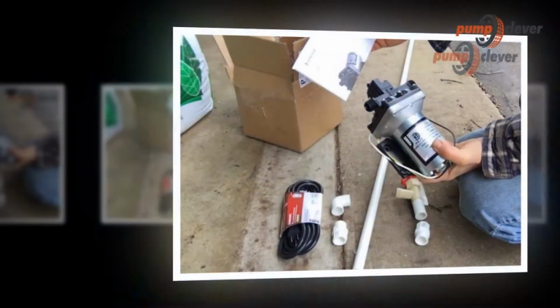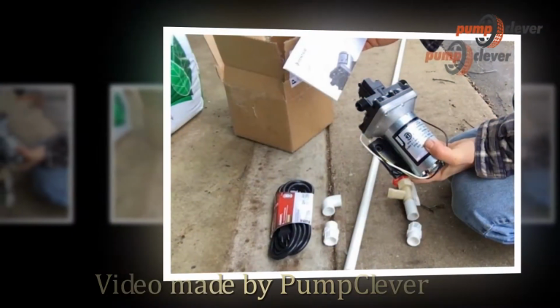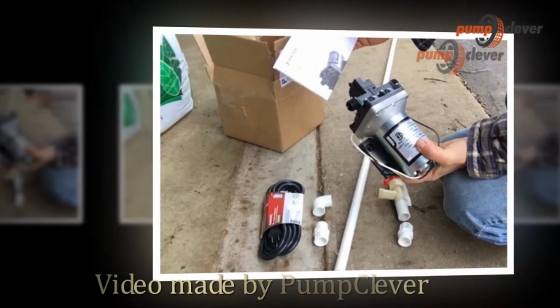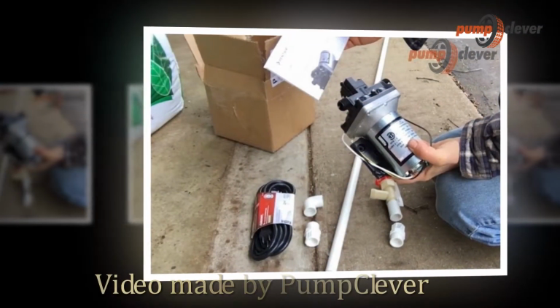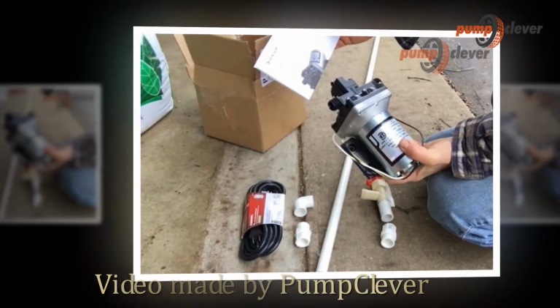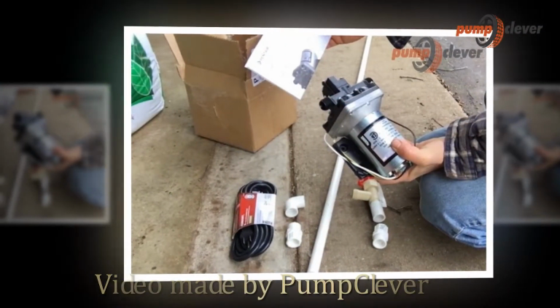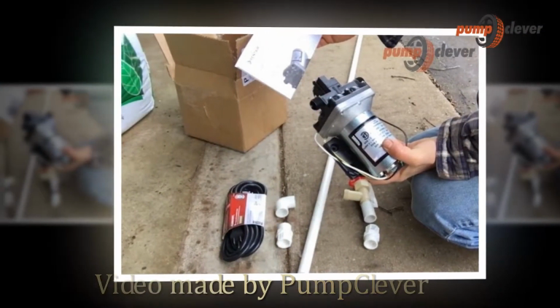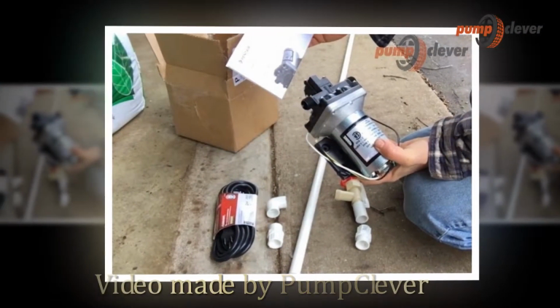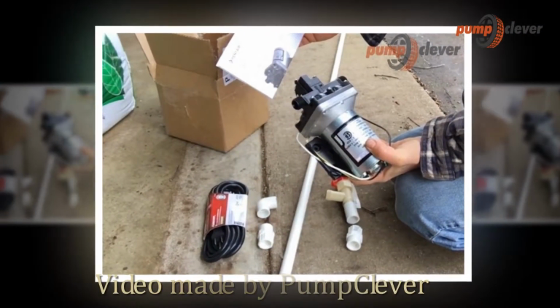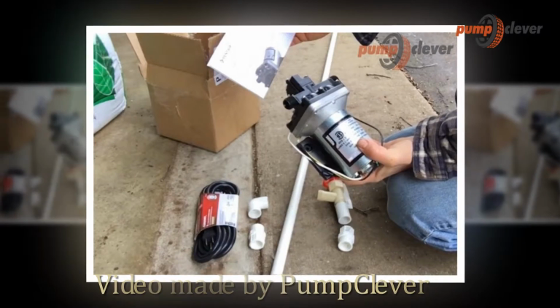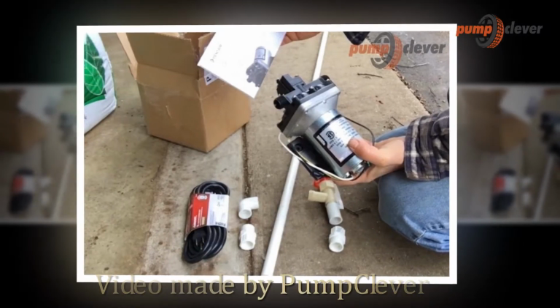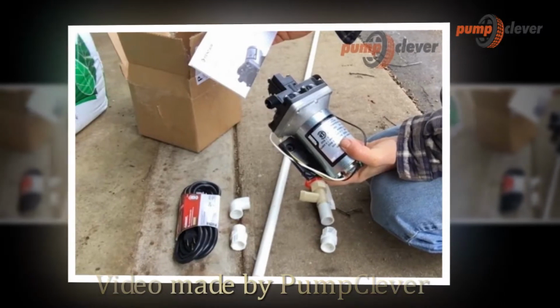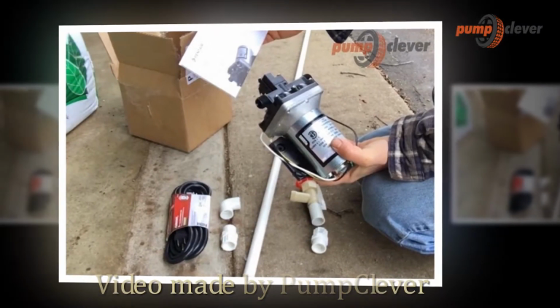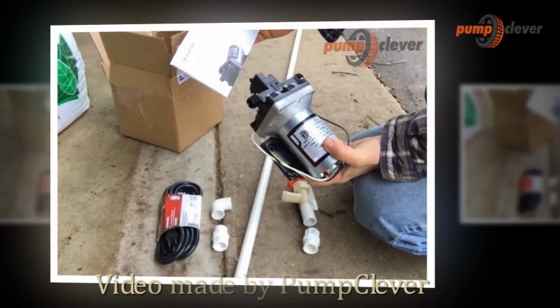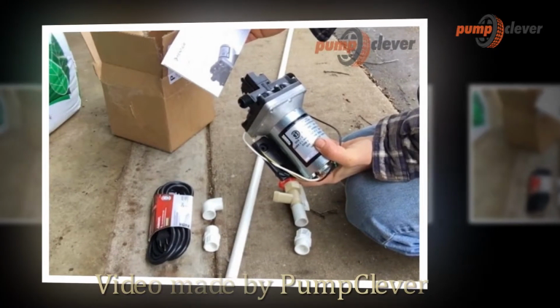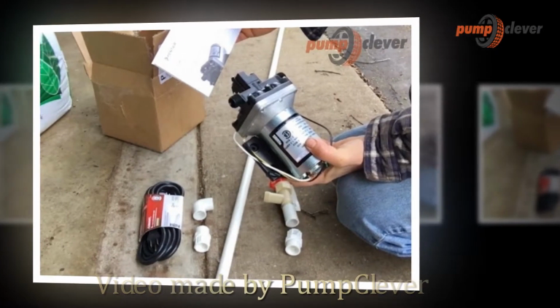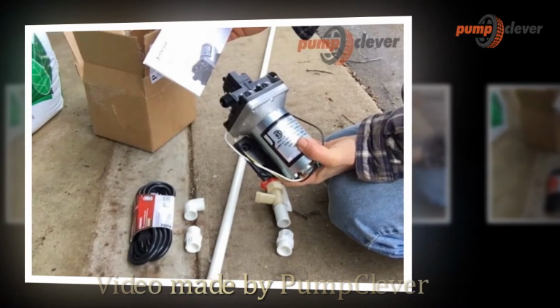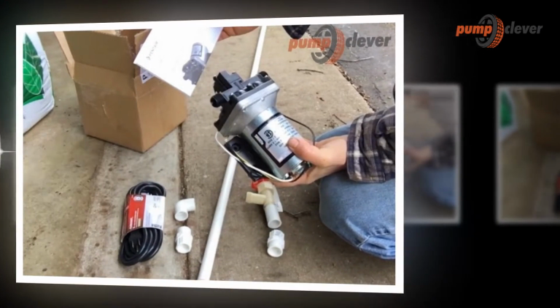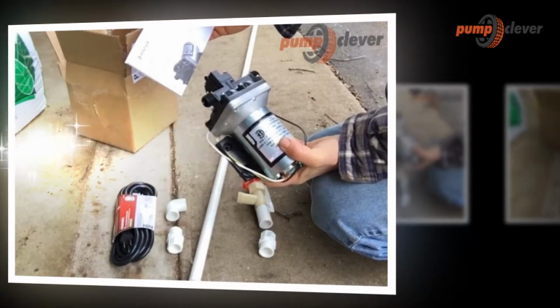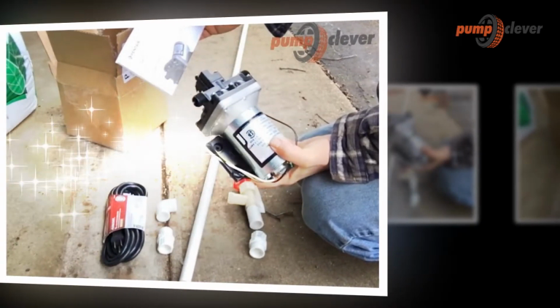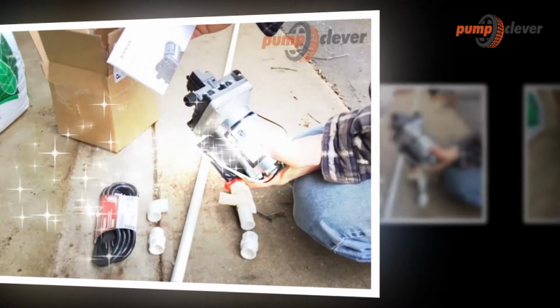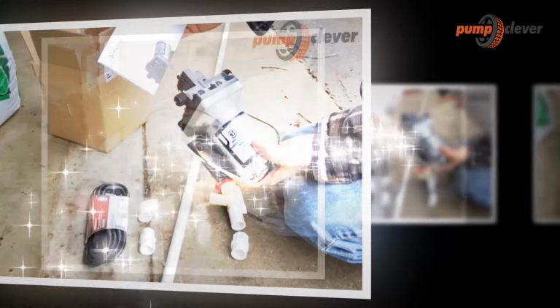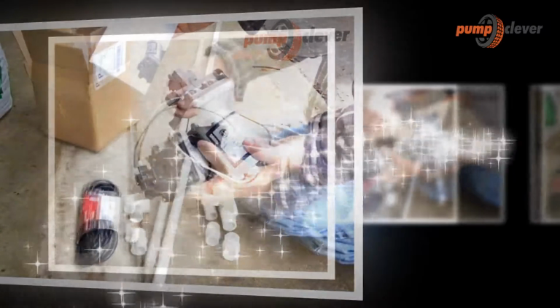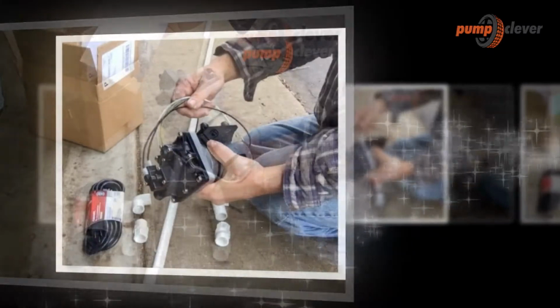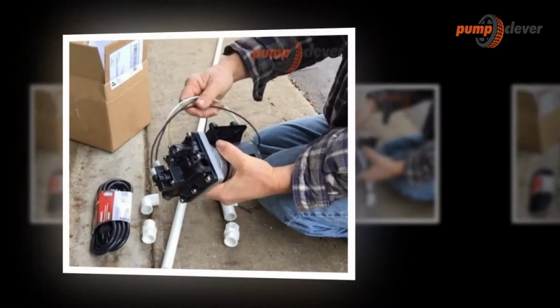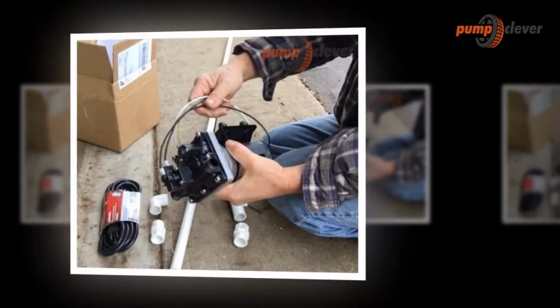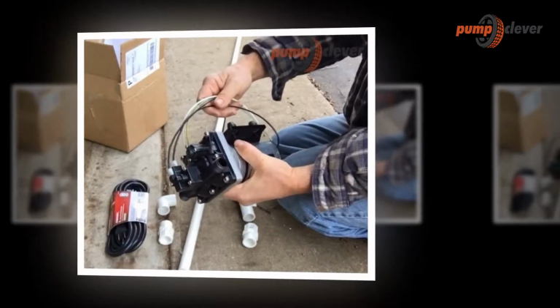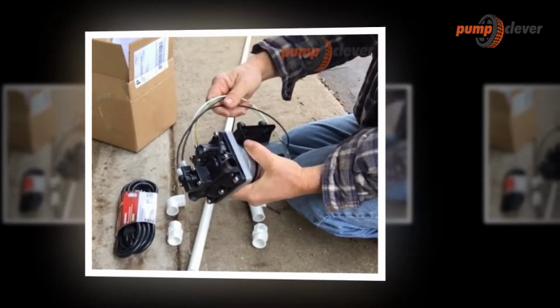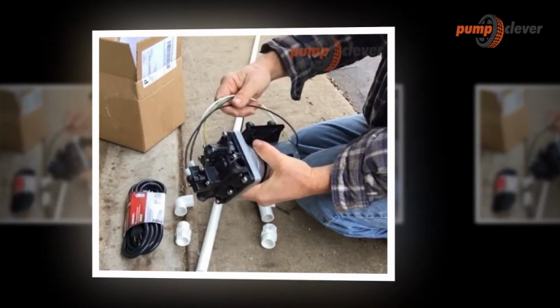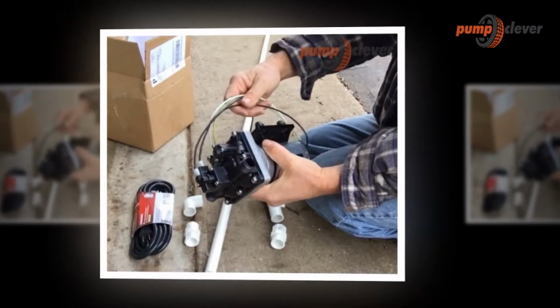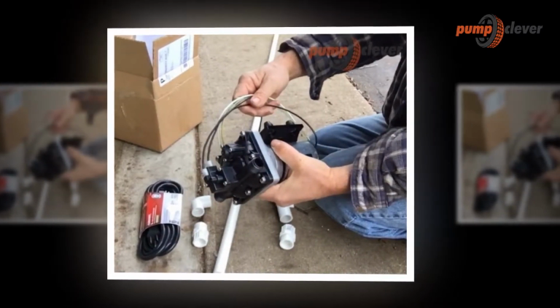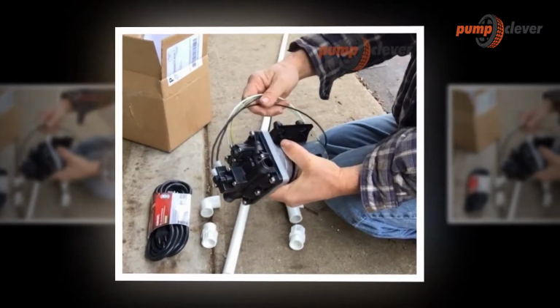Hello, welcome. Thank you for watching. We're going to be showing the SureFlow 48171E65-115V 3GPM Revolution pump in this video.